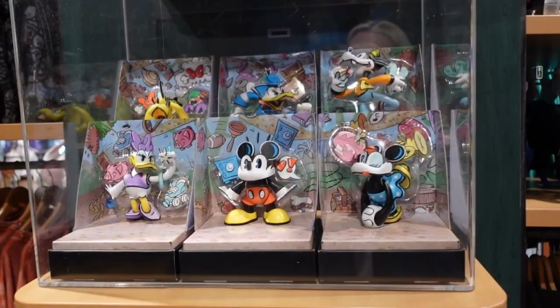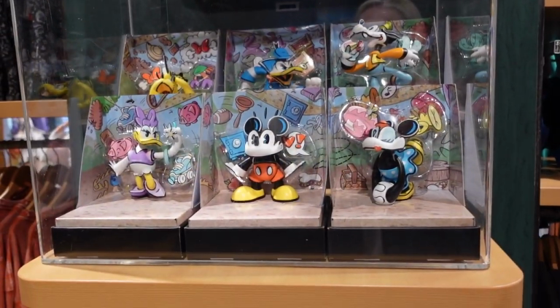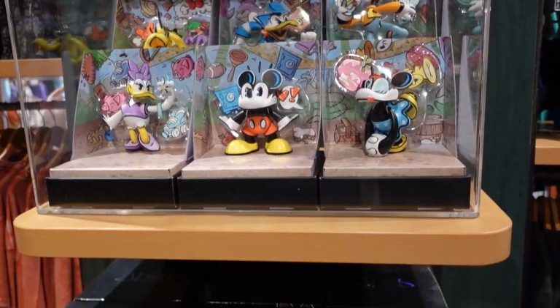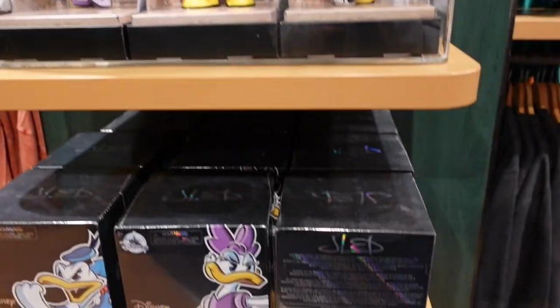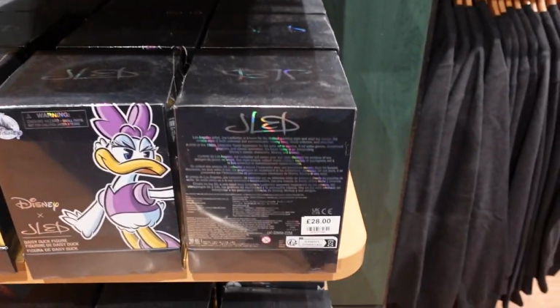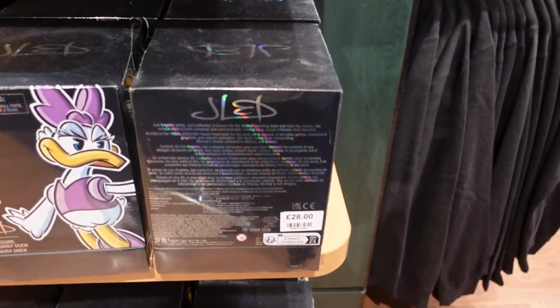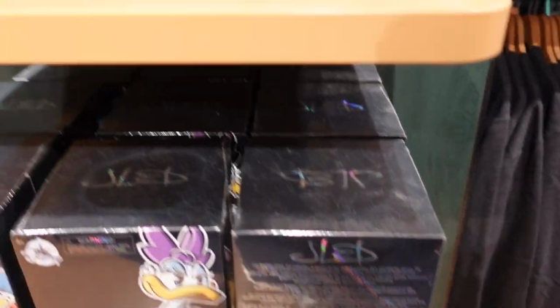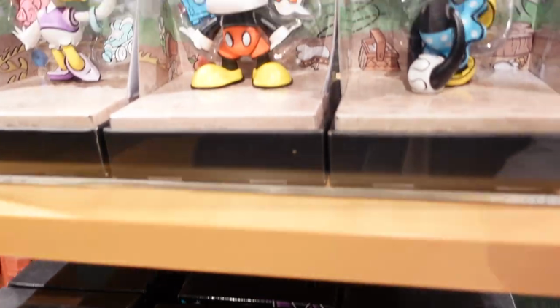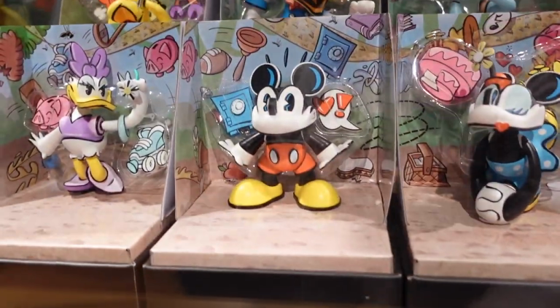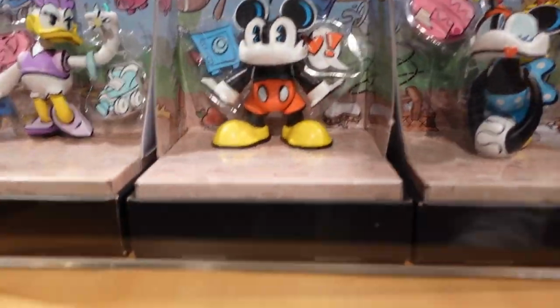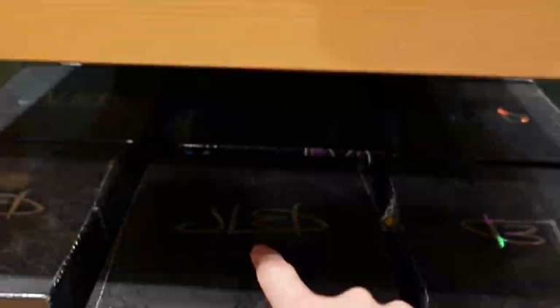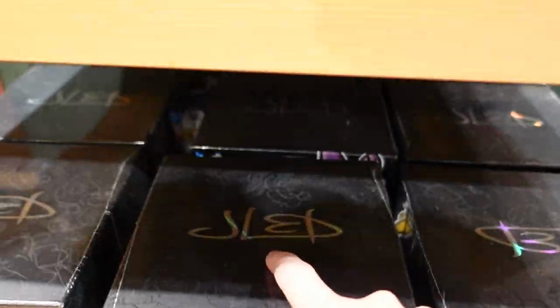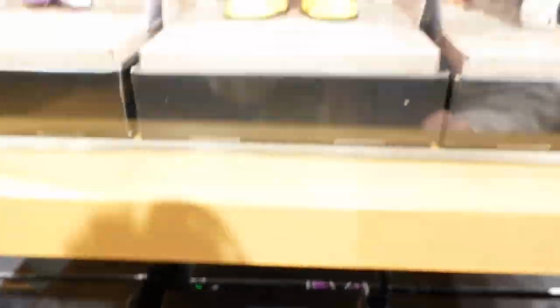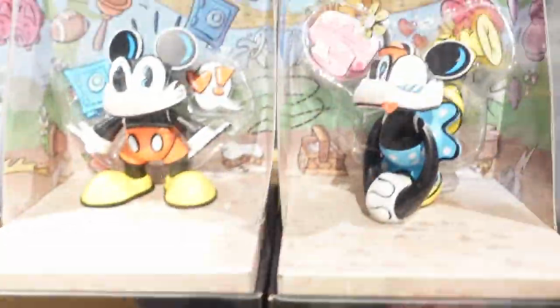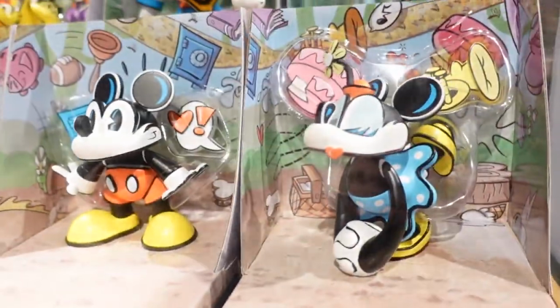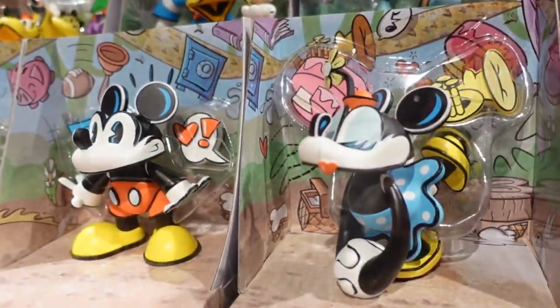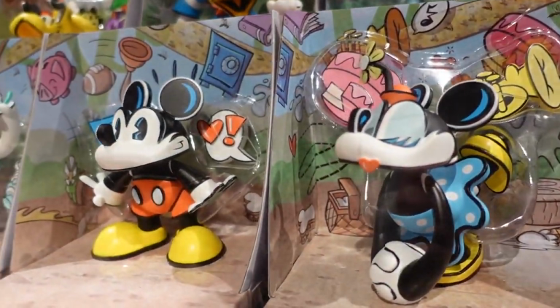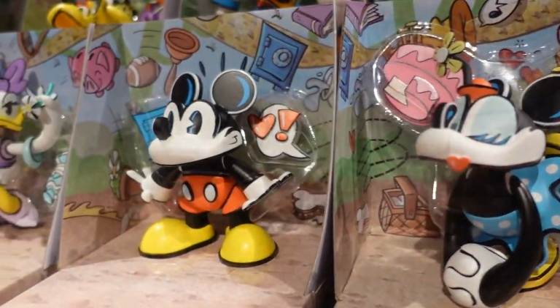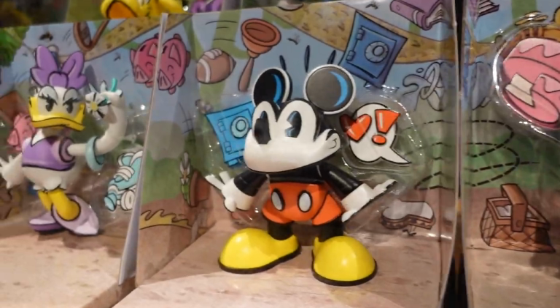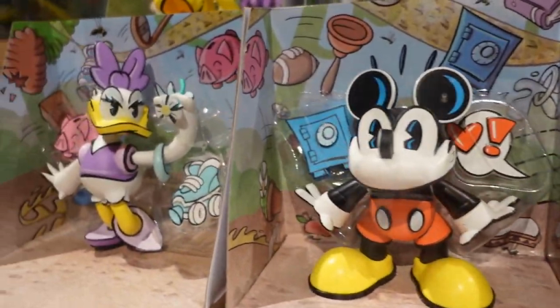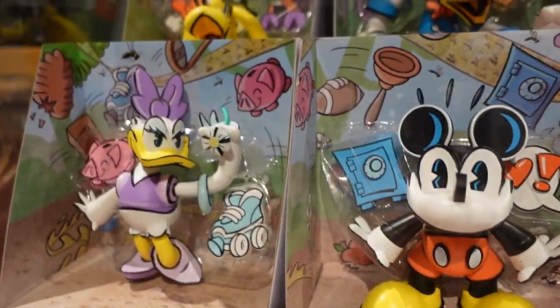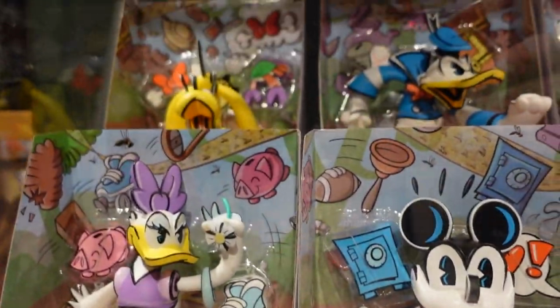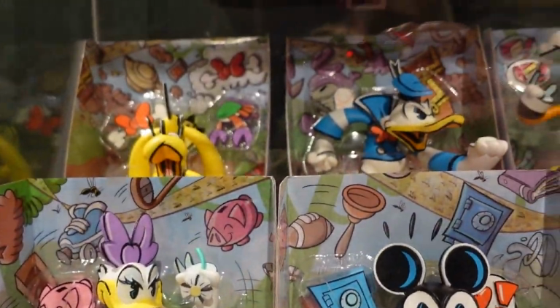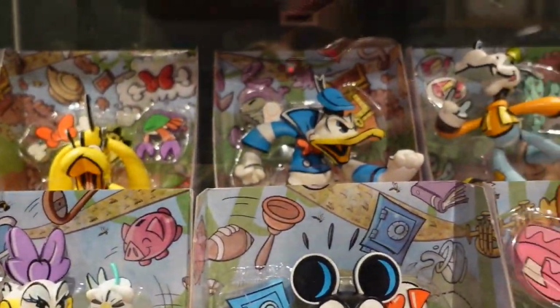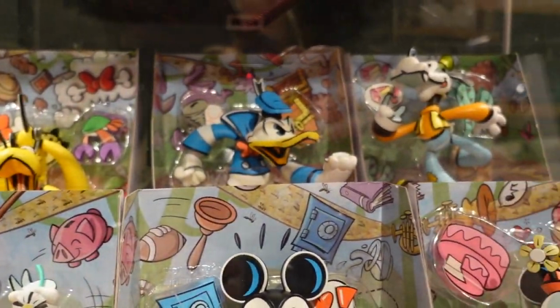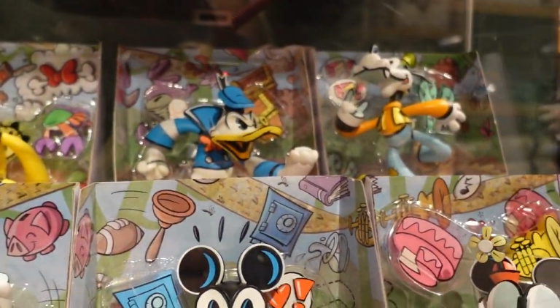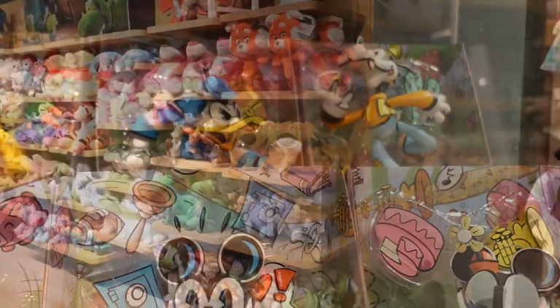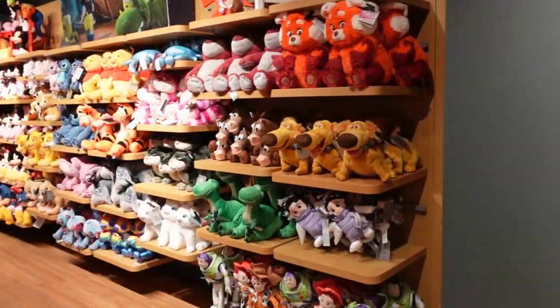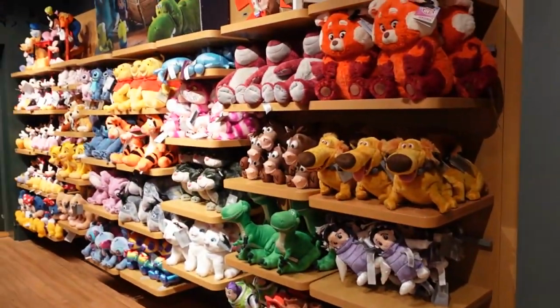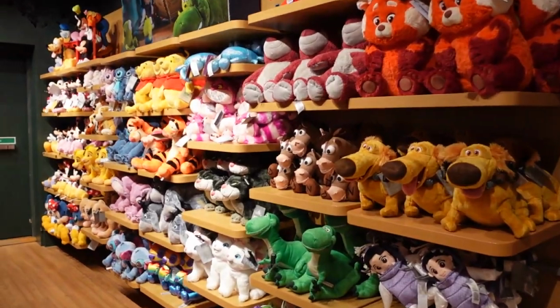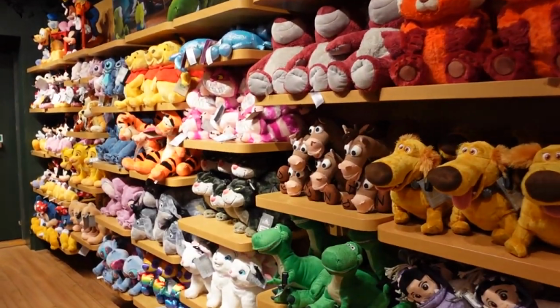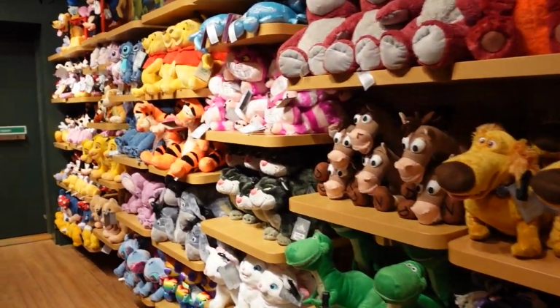They have these figures — they appear to be £28 each — and they're kind of like 8-bit style. Look how fancy they are — I quite like those. And you can't have a Disney Store without a plushie wall!